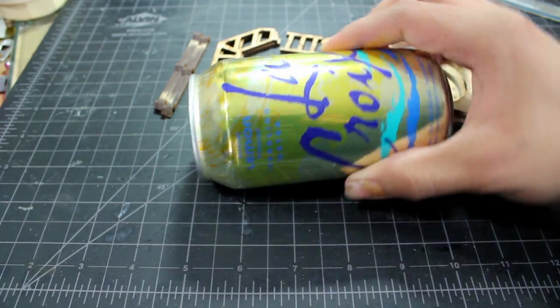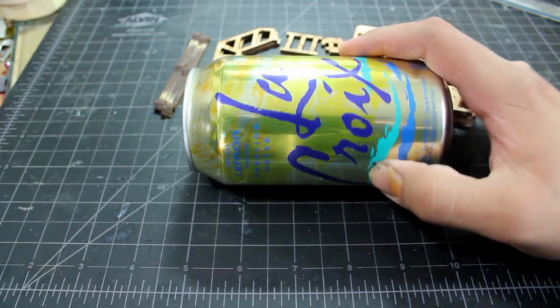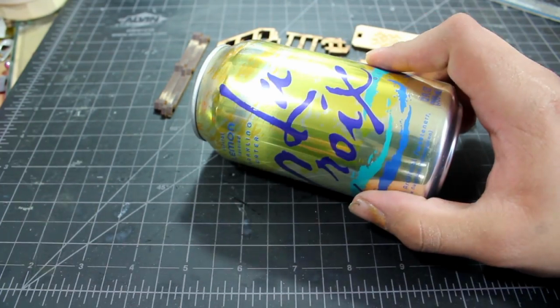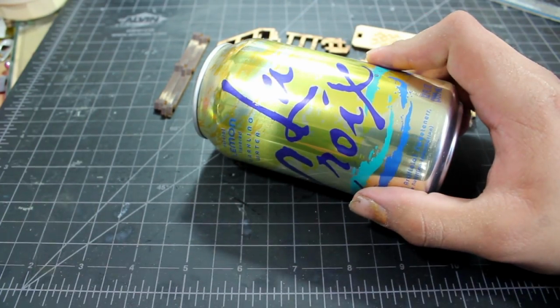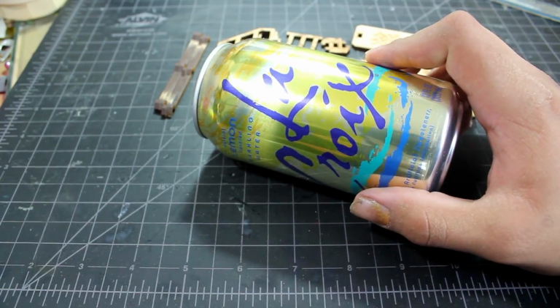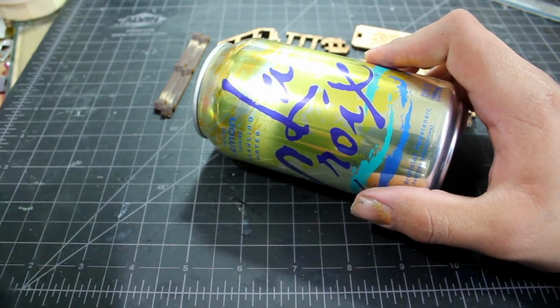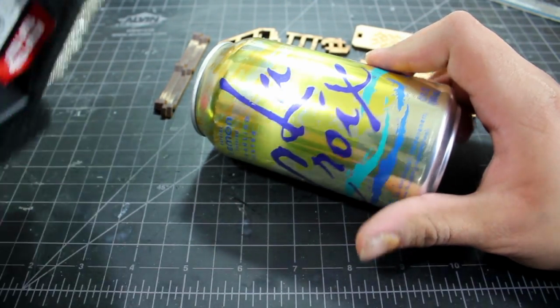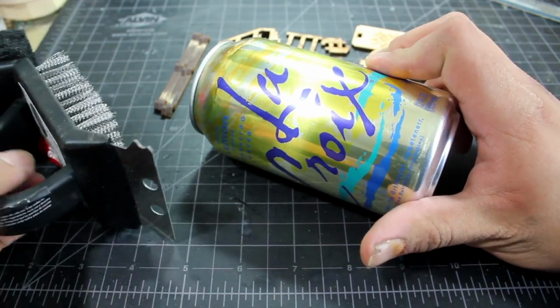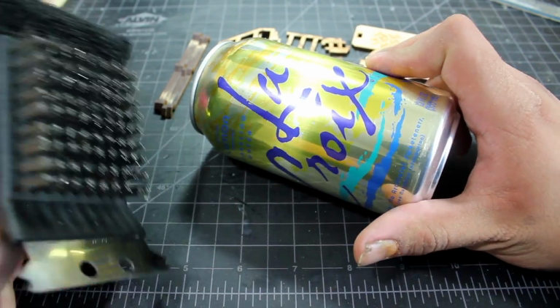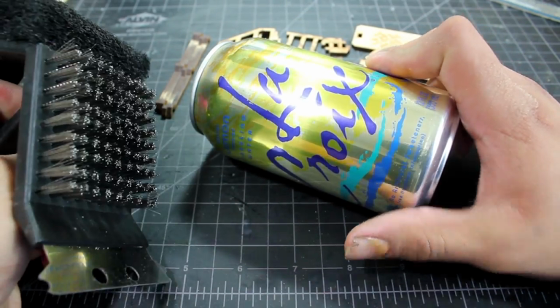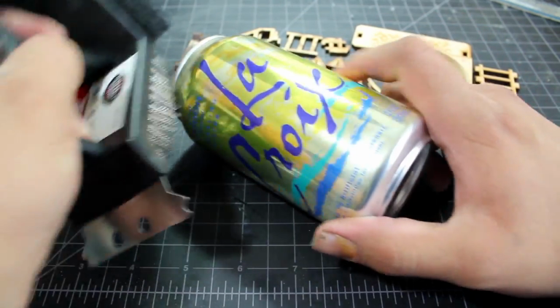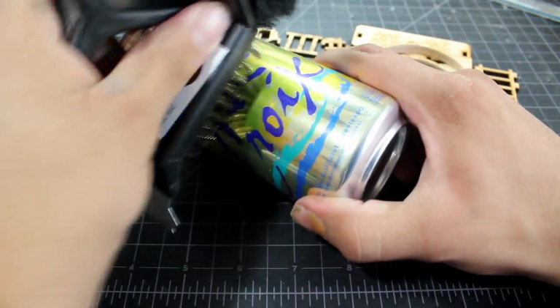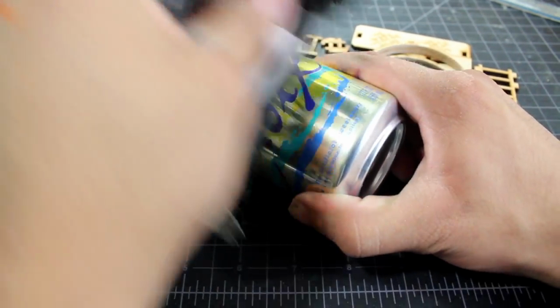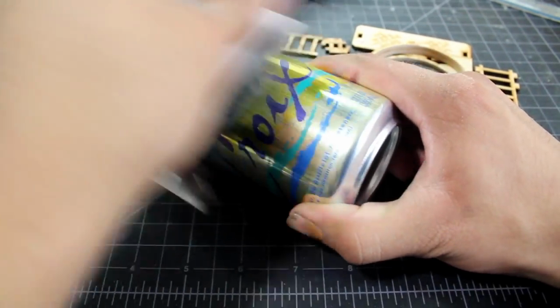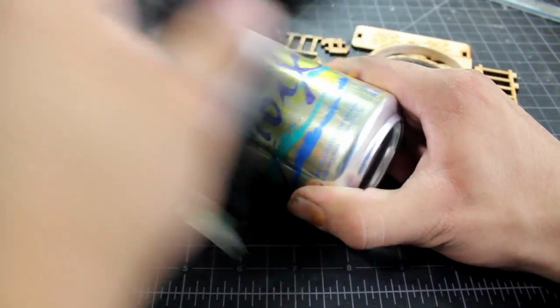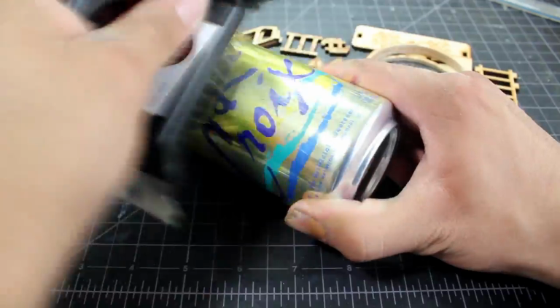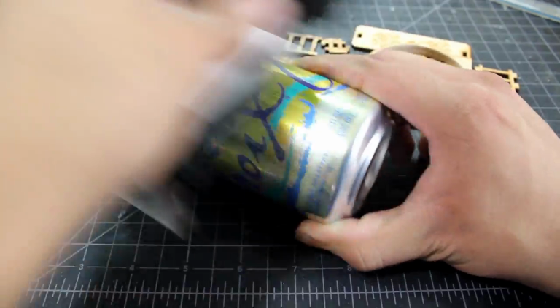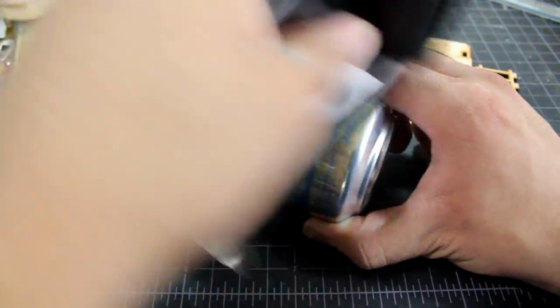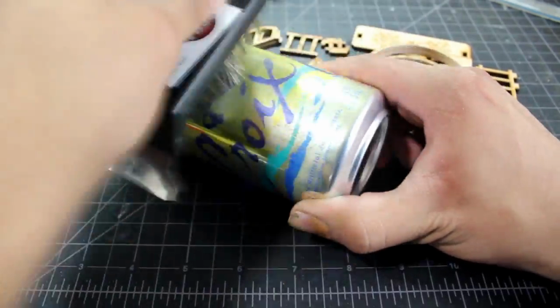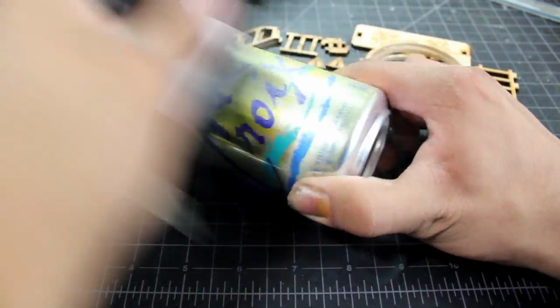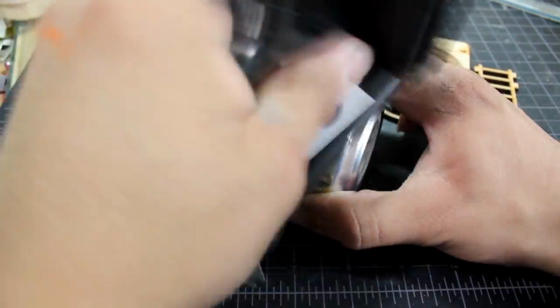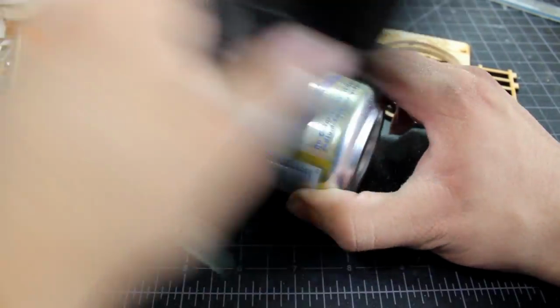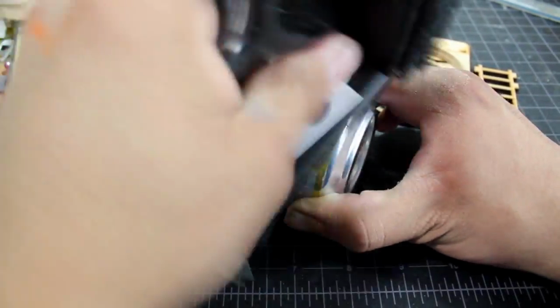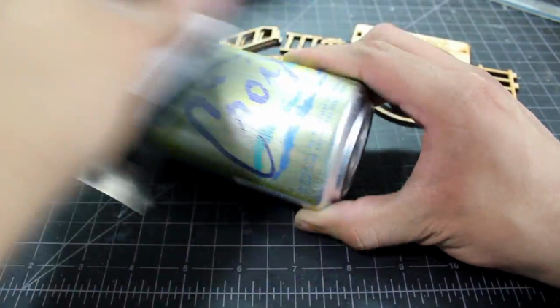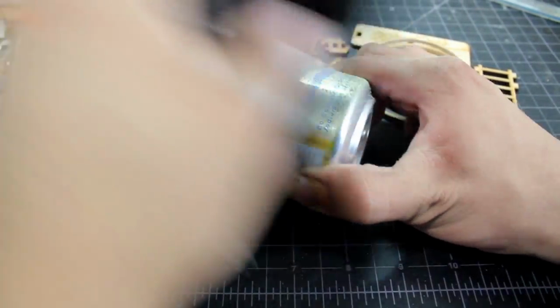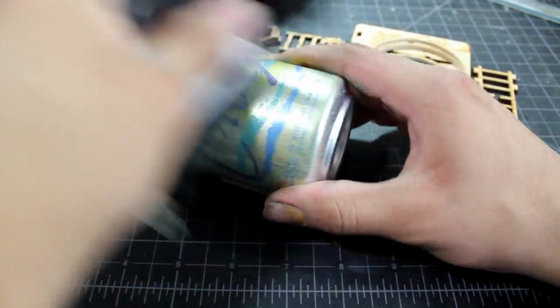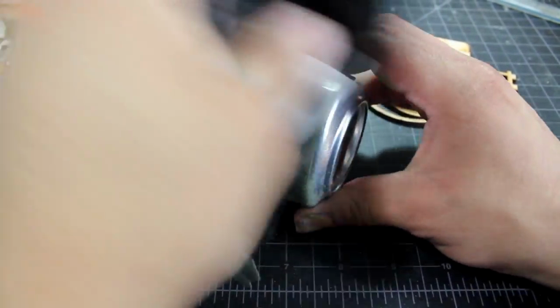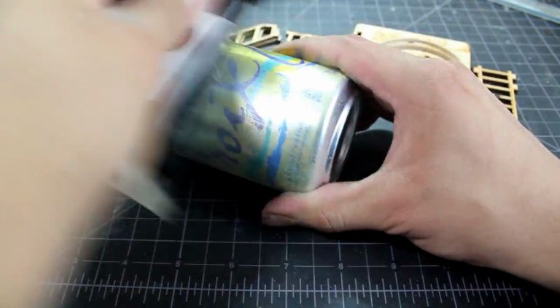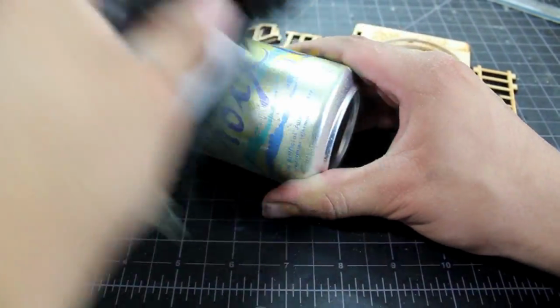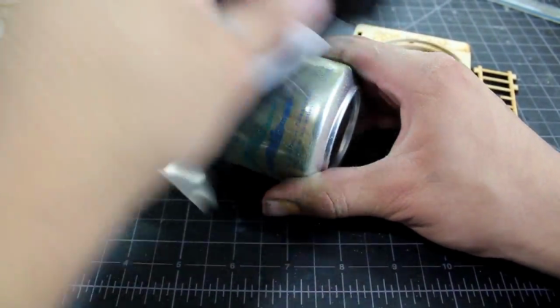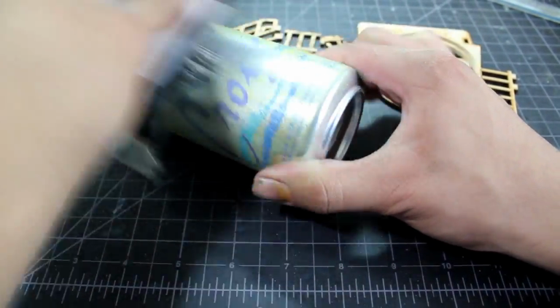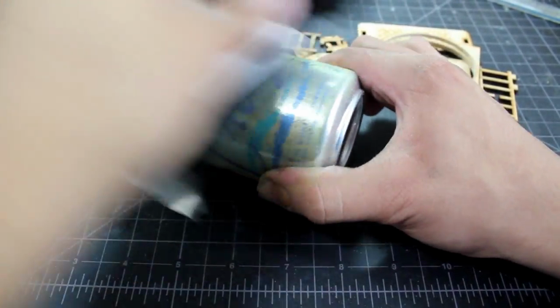I used a full aluminum can and some sandpaper and a wire brush — I wire brushed off the paint and scuffed up the surface so that the primer would stick to it better.